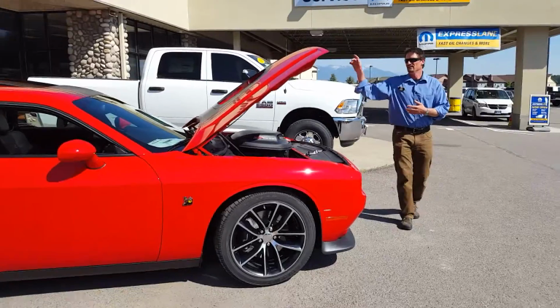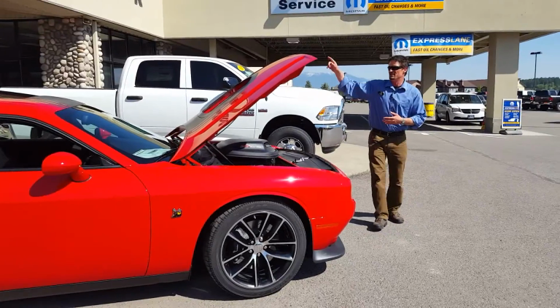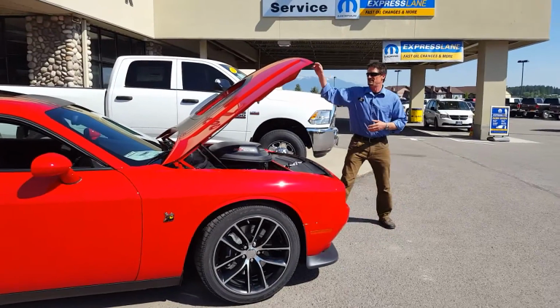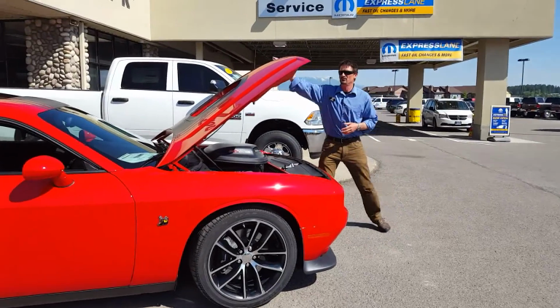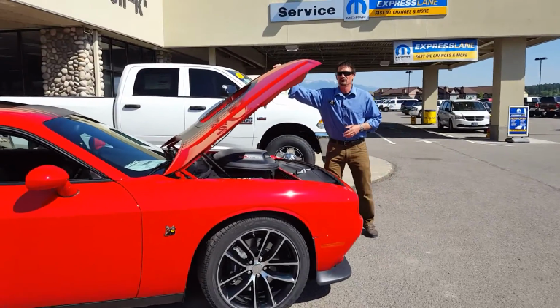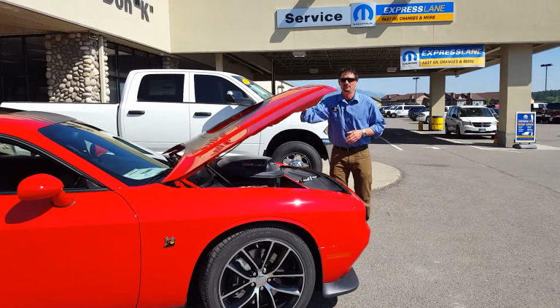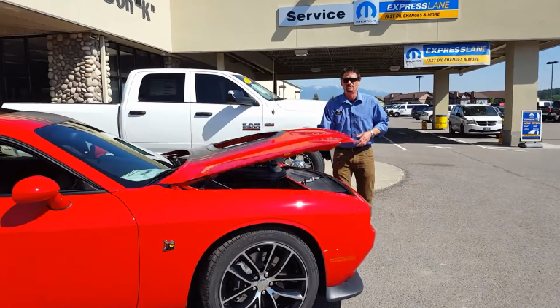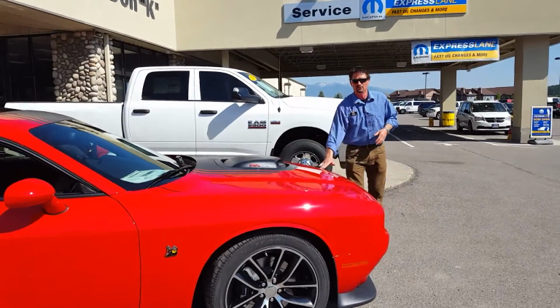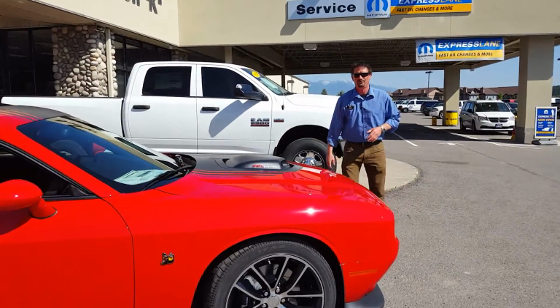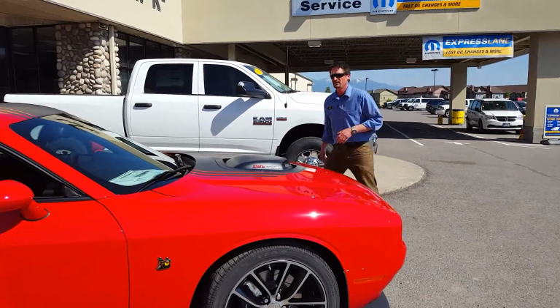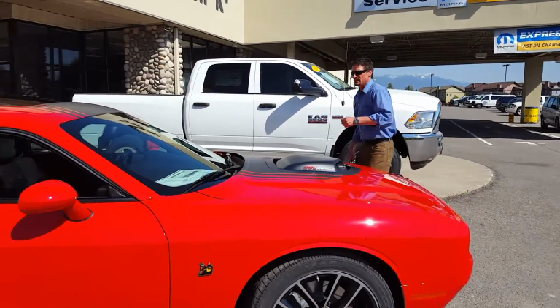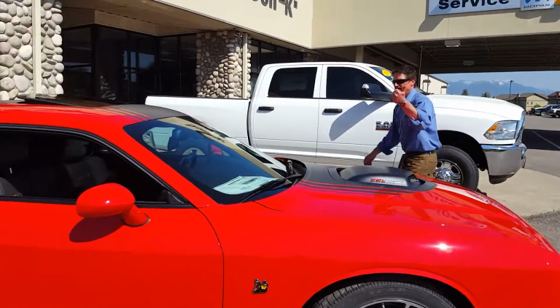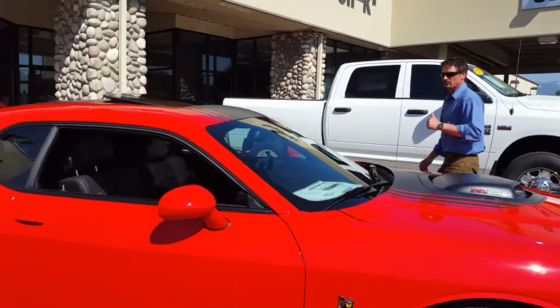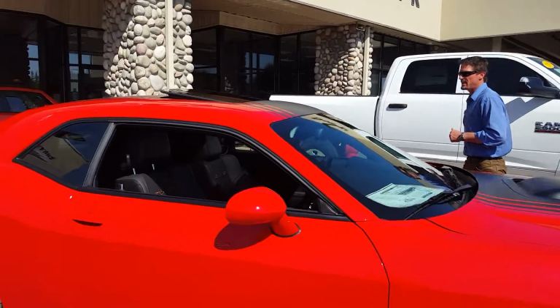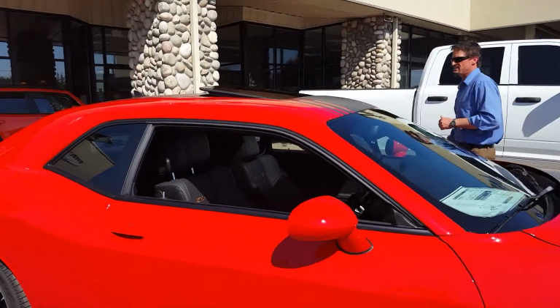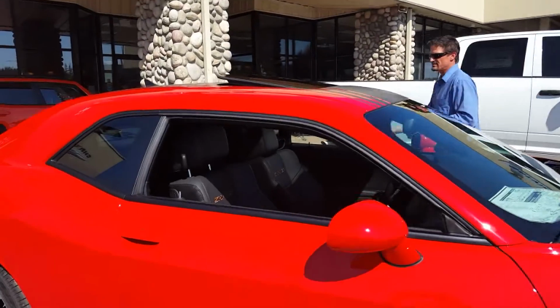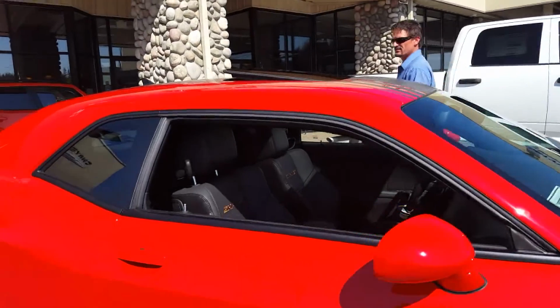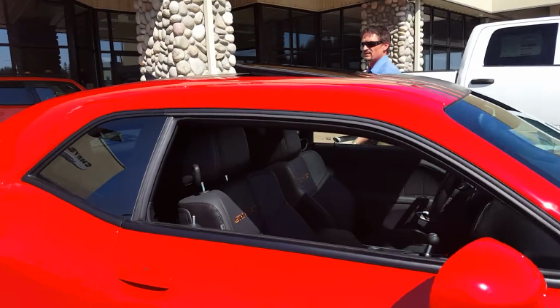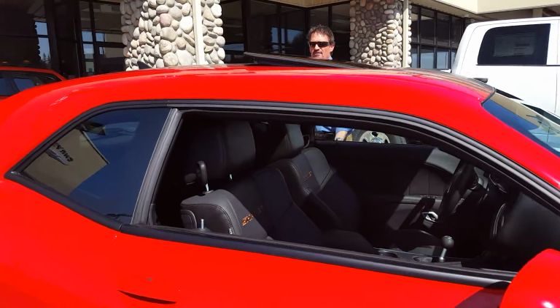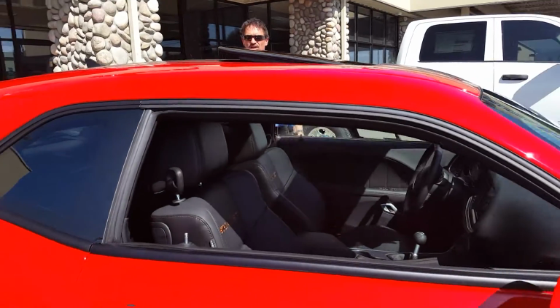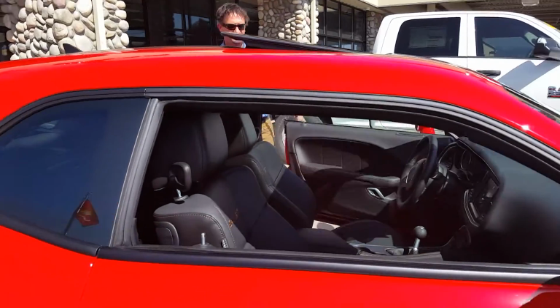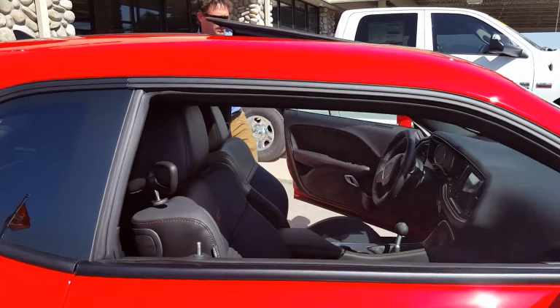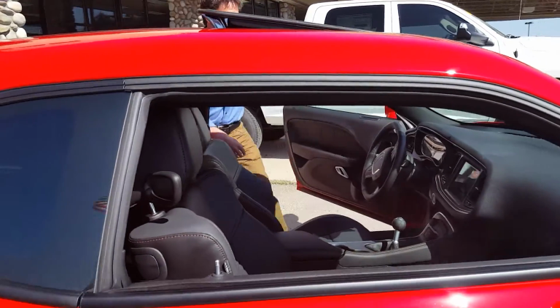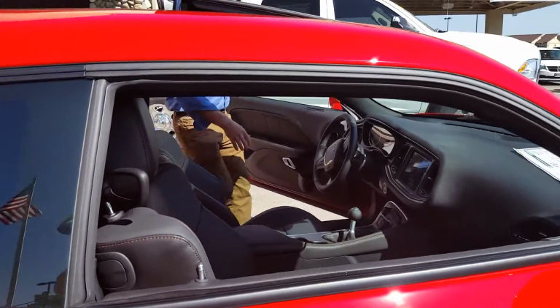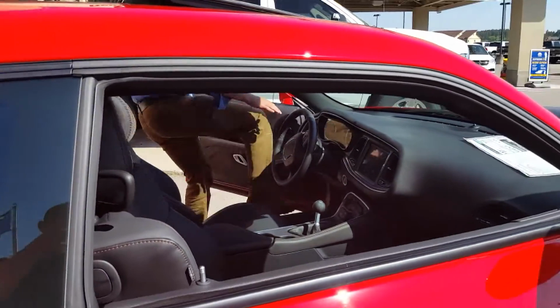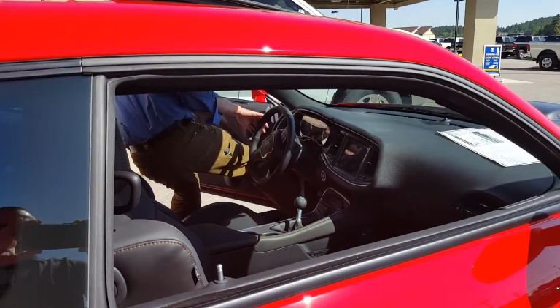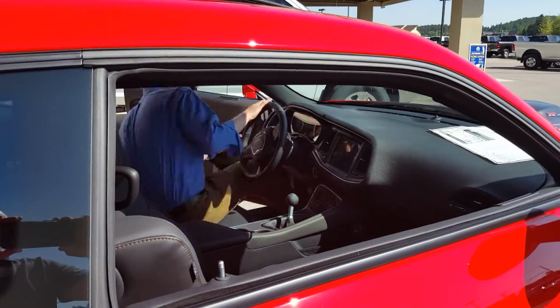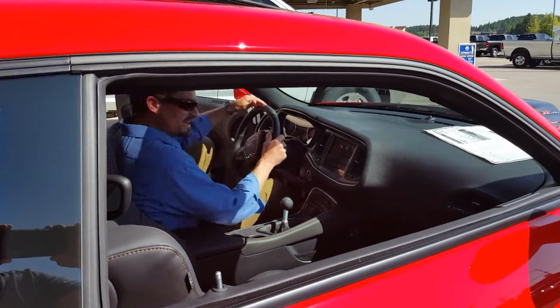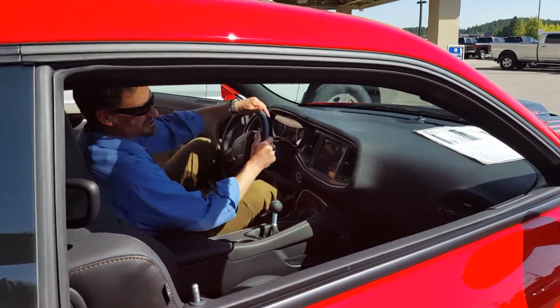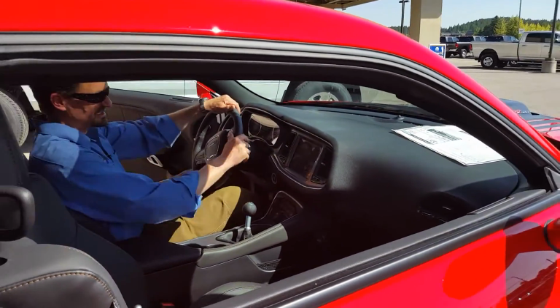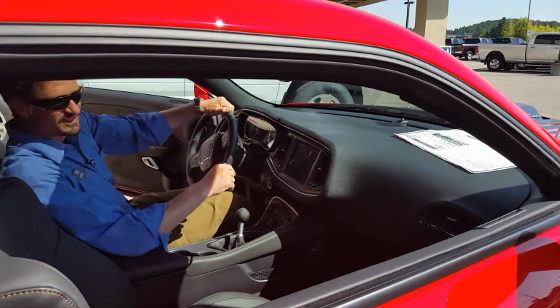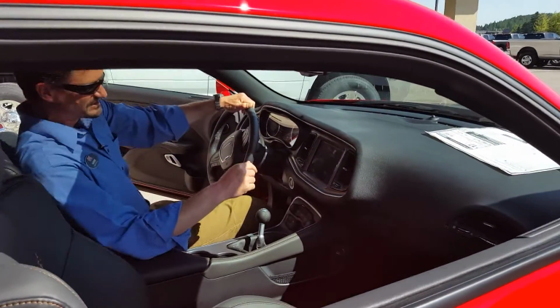This particular one is loaded with the moonroof, heated and cooled leather seats, navigation system. And just listen to this.